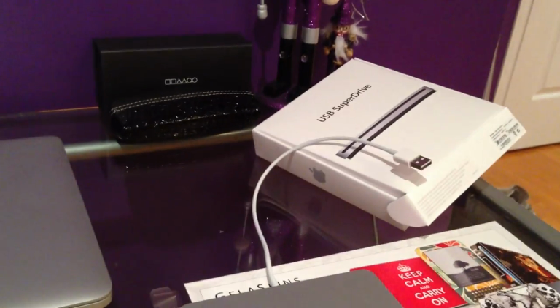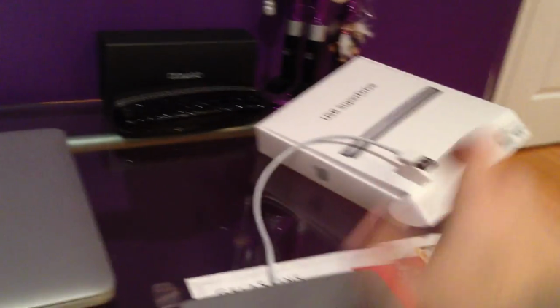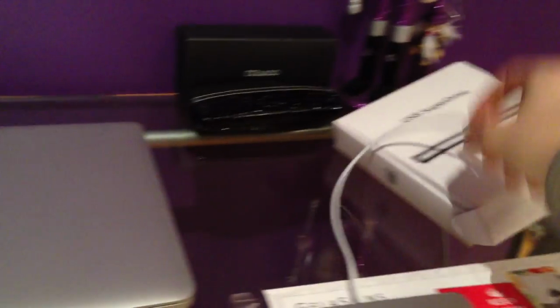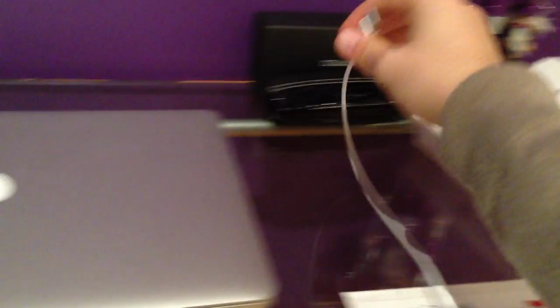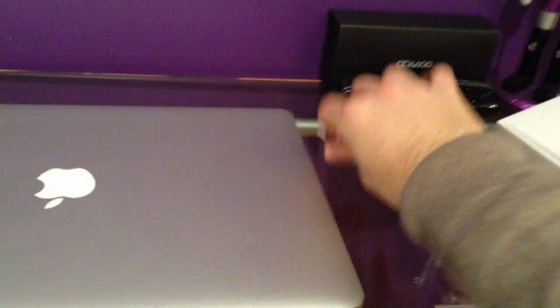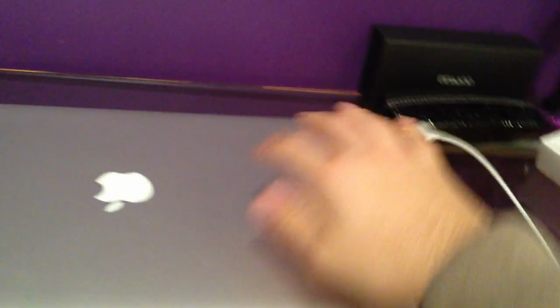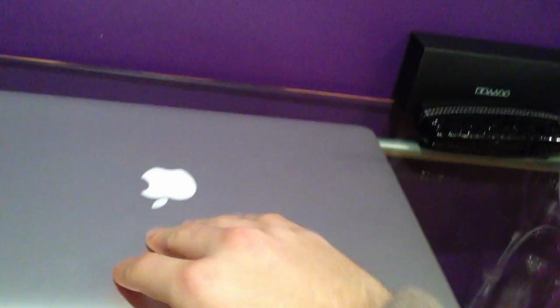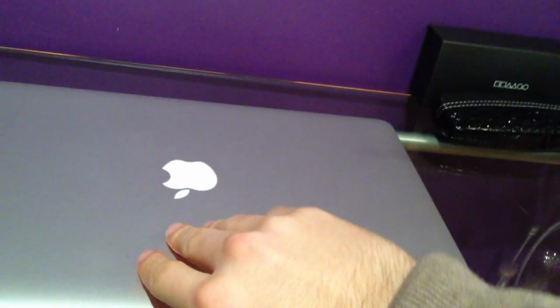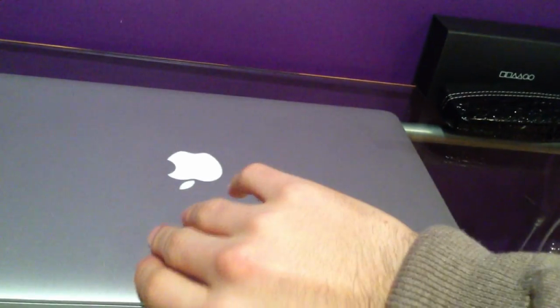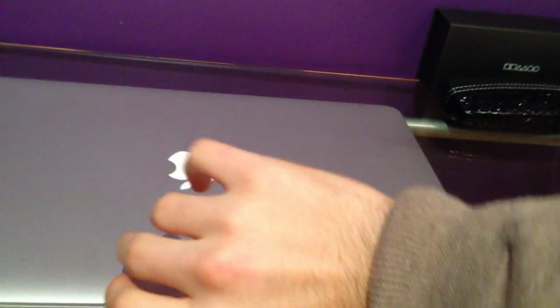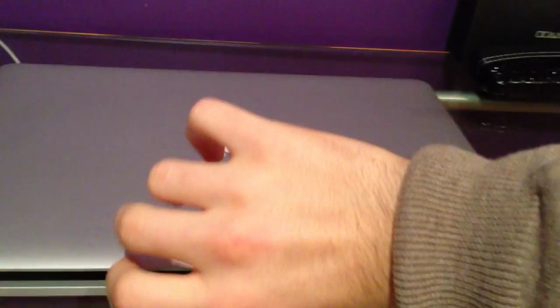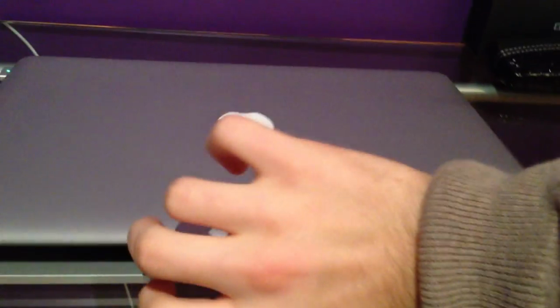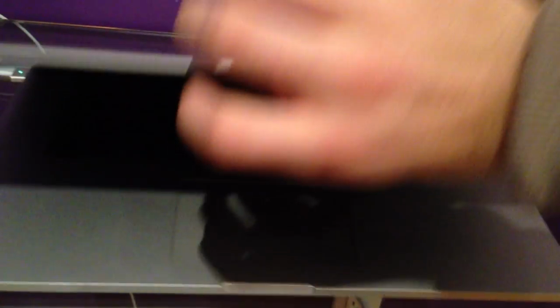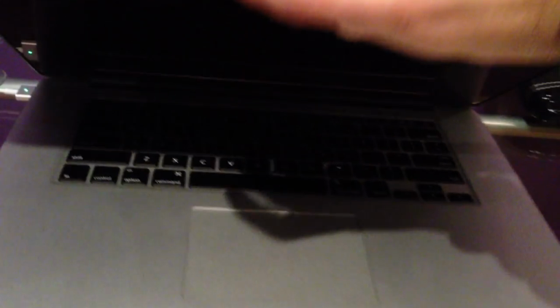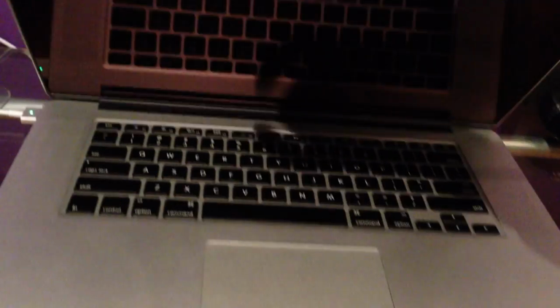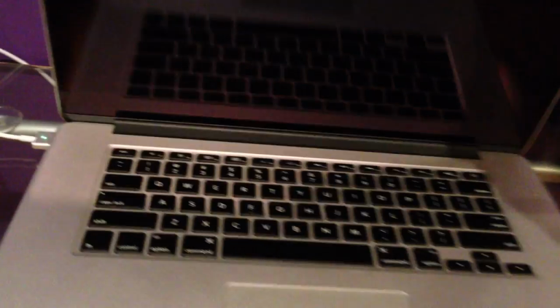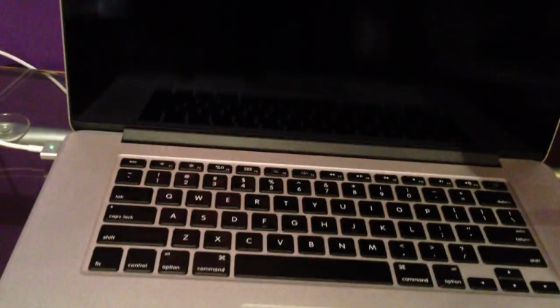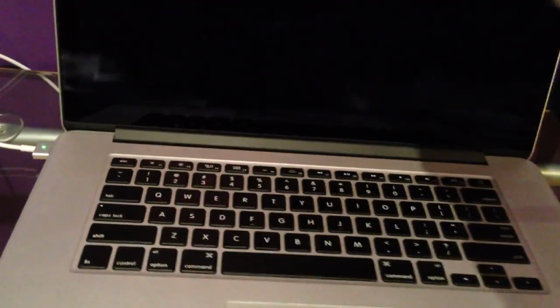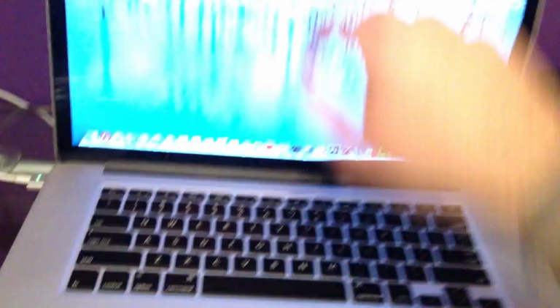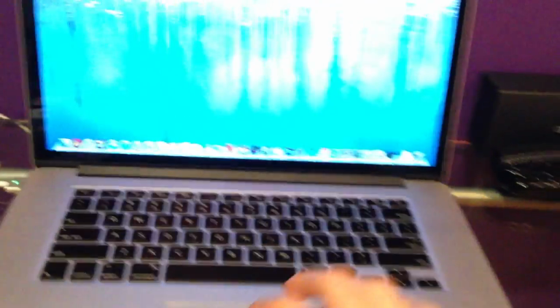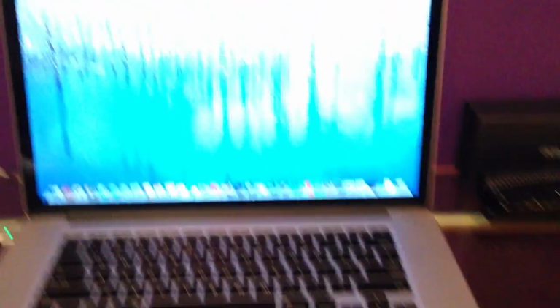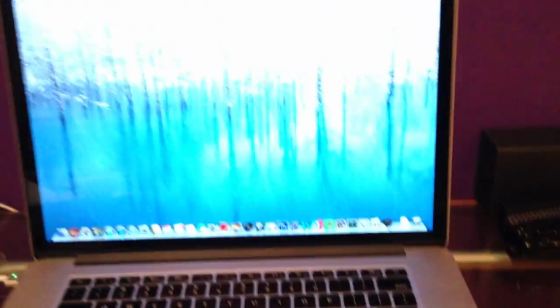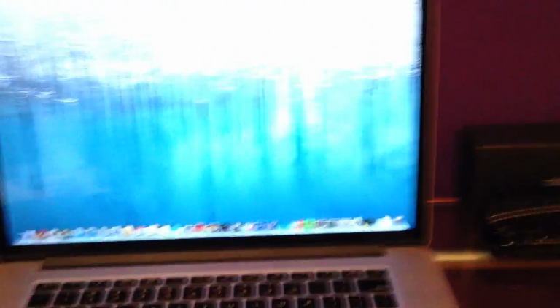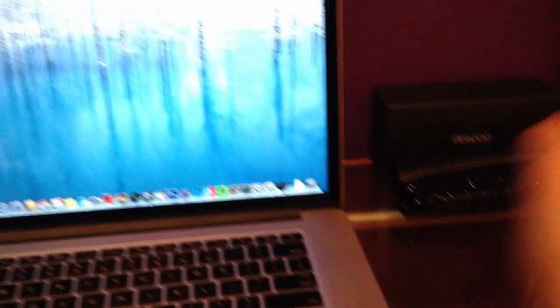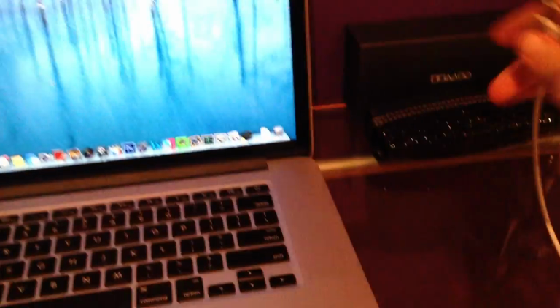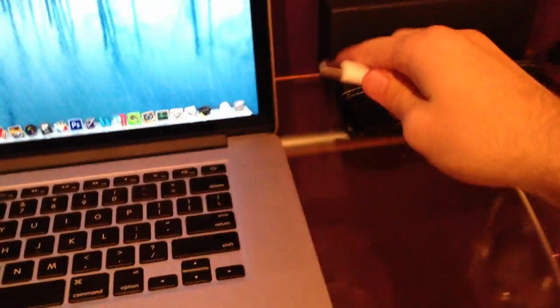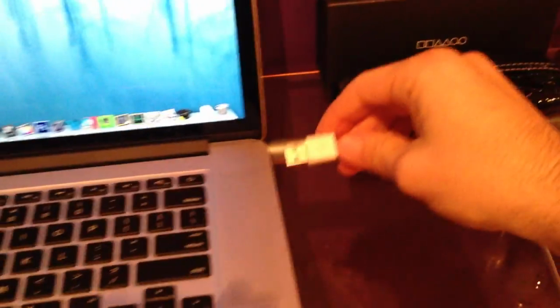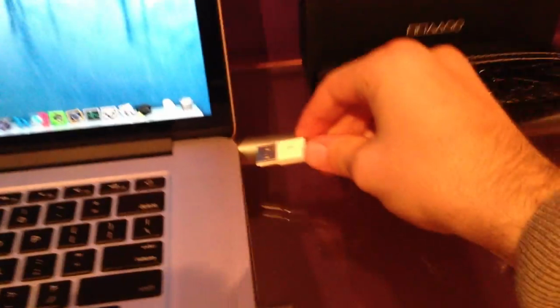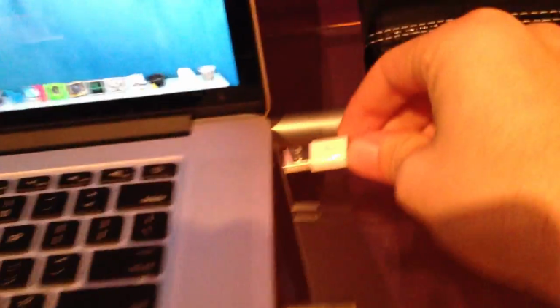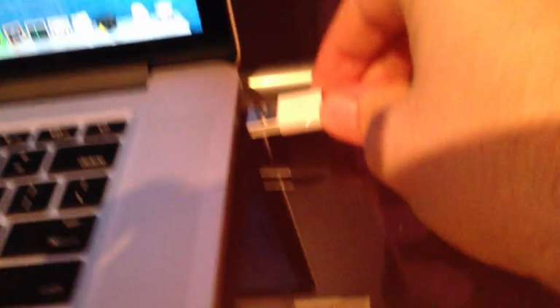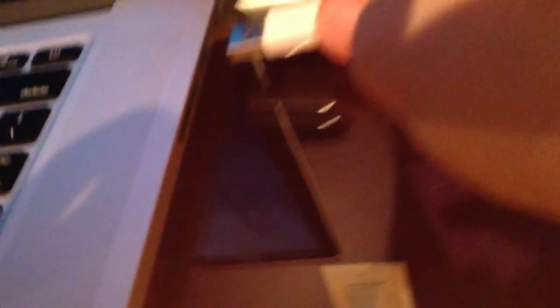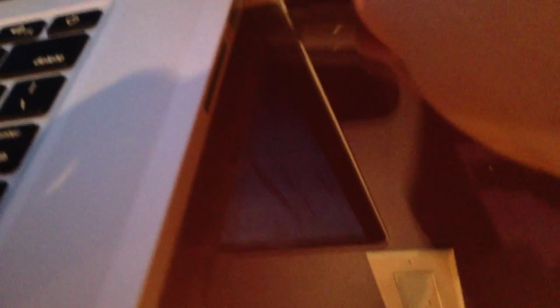And we're going to get this running. We have a 15-inch MacBook Pro and we're going to plug this in.